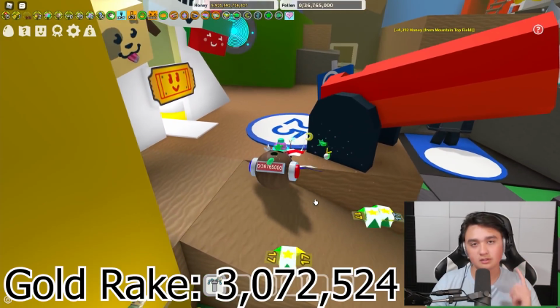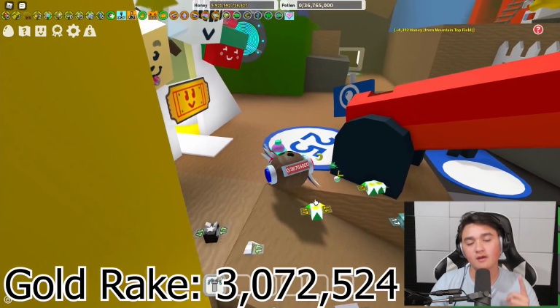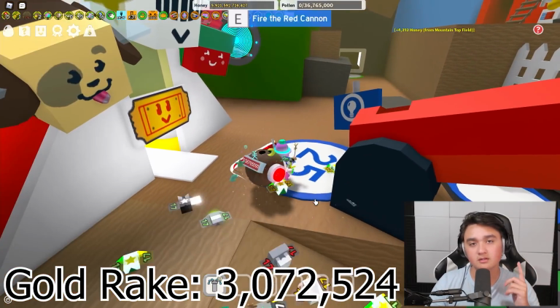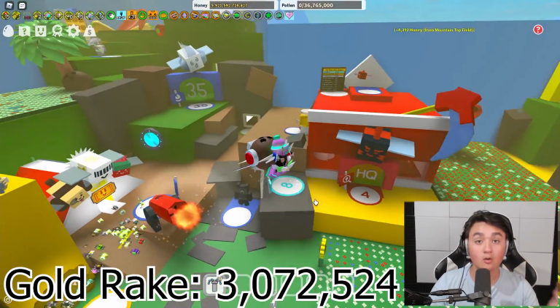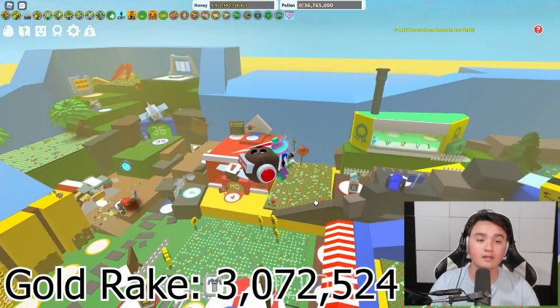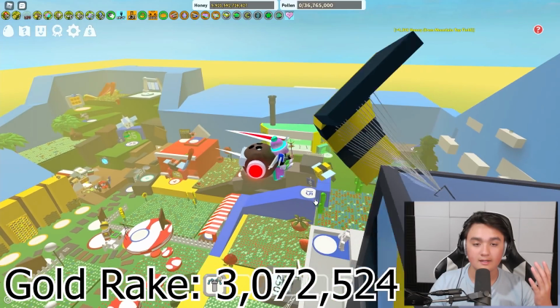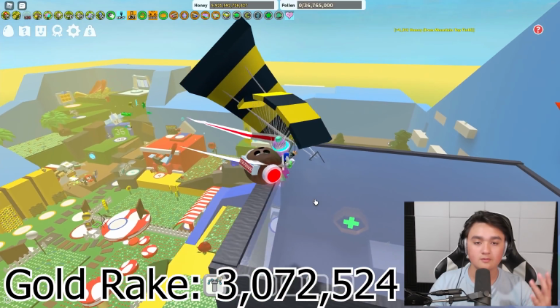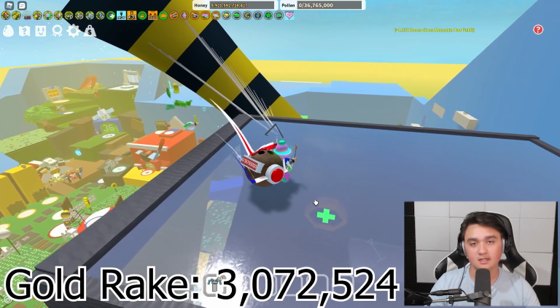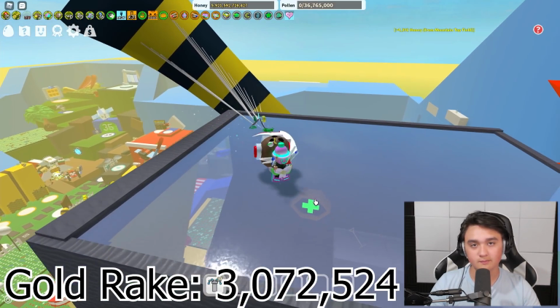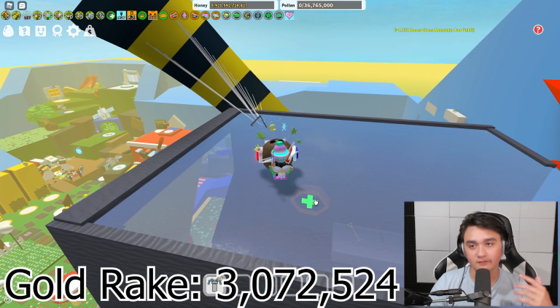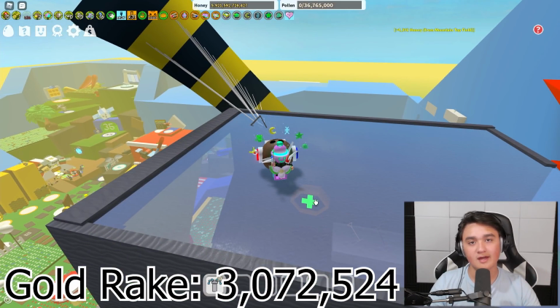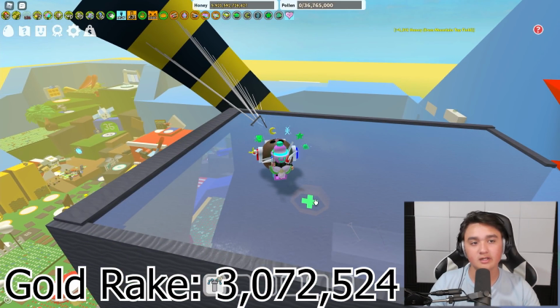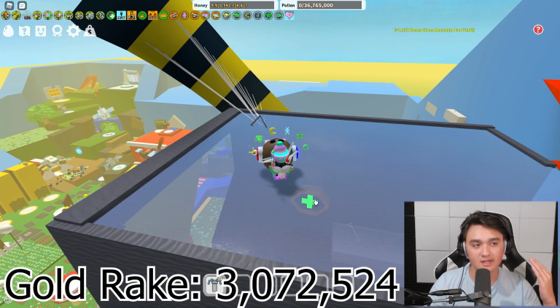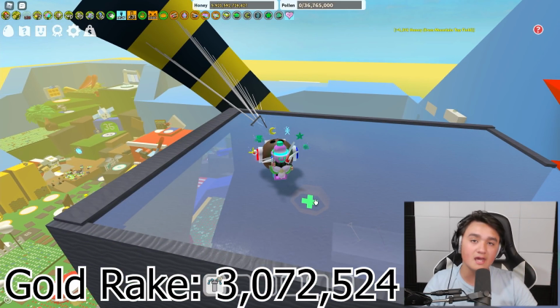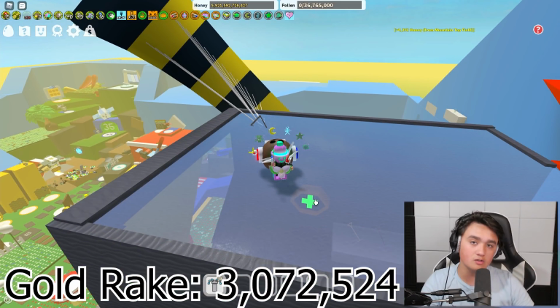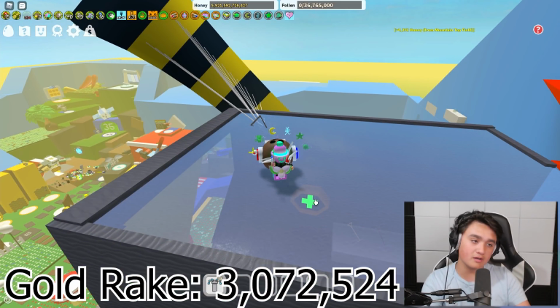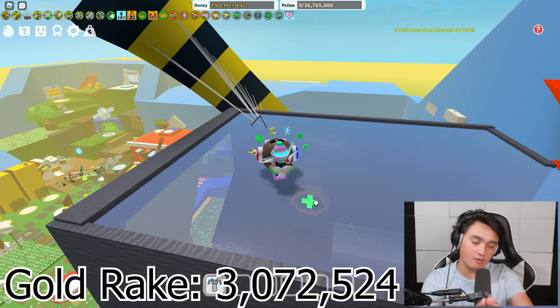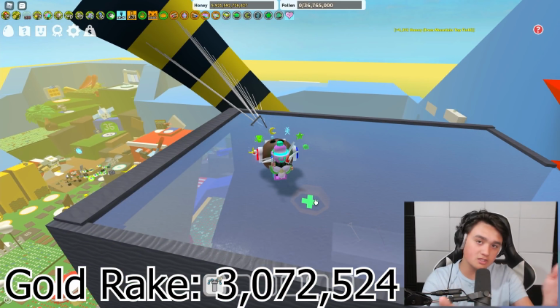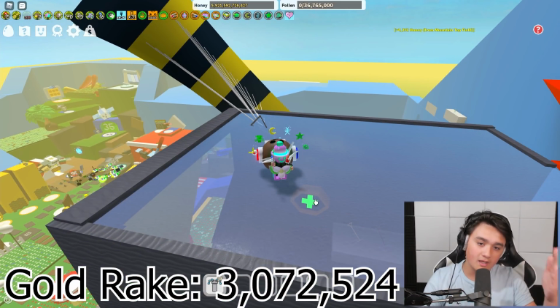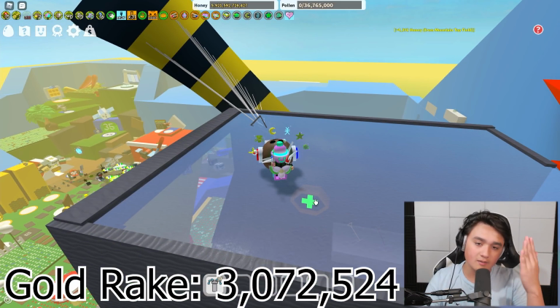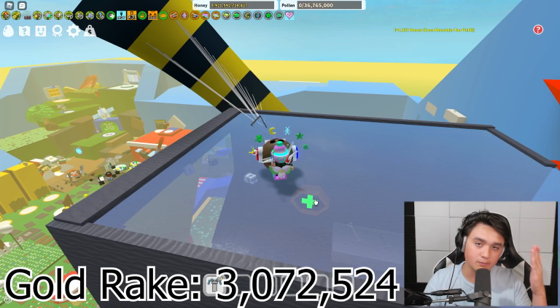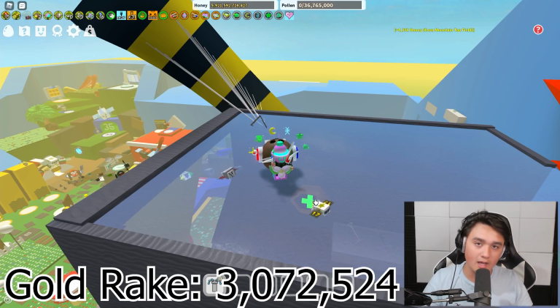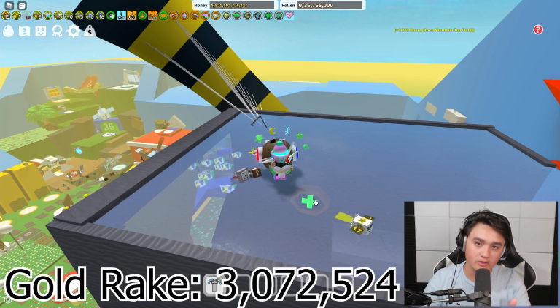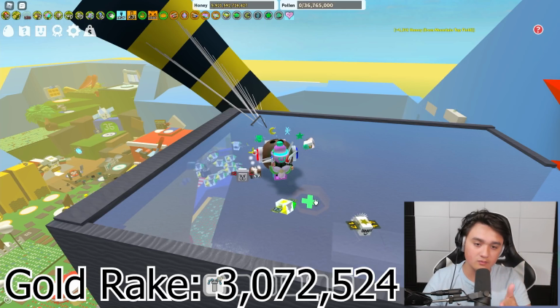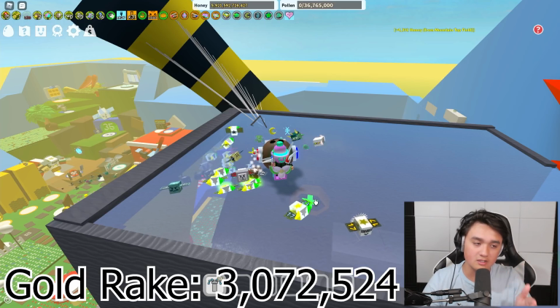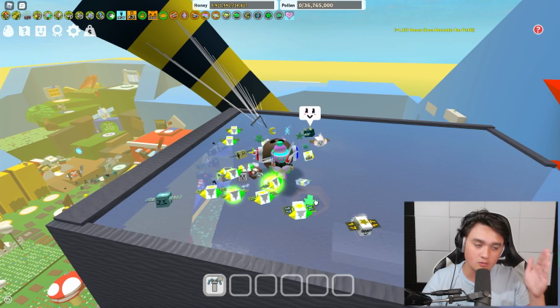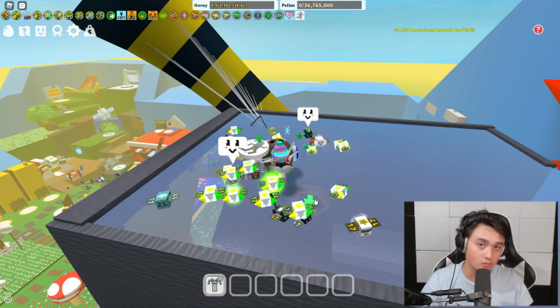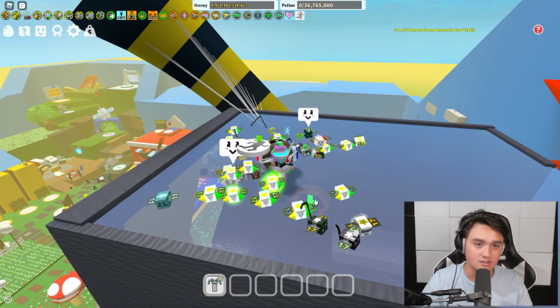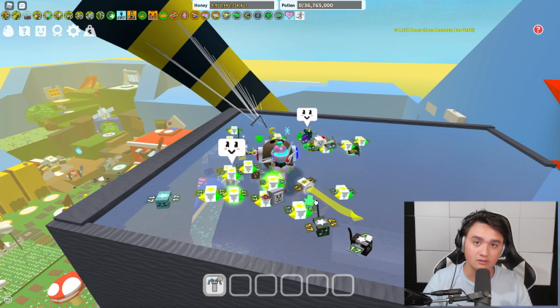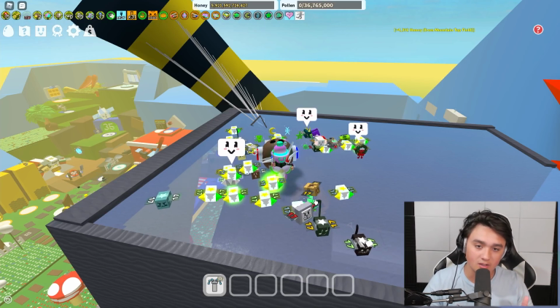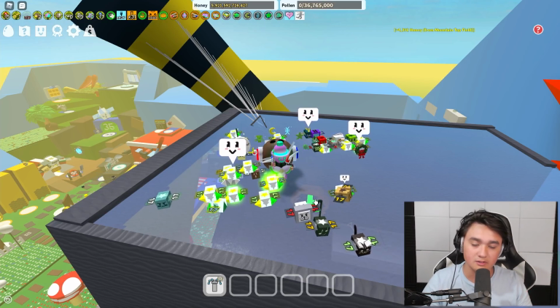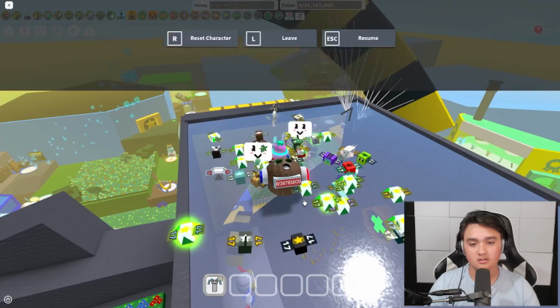On screen now is how much honey we made using the Golden Rake. After we do our test with the Sparkstaff, I'll have that honey amount up, and then at the end we're gonna do a comparison of how much each made. I'll explain whether it is or isn't worth it to get the Sparkstaff.